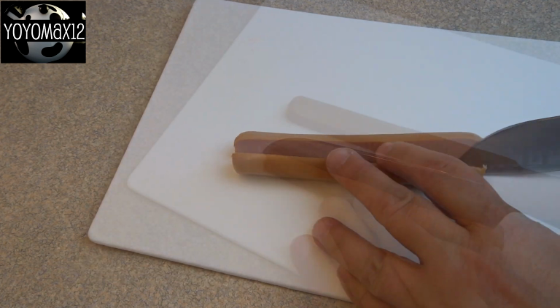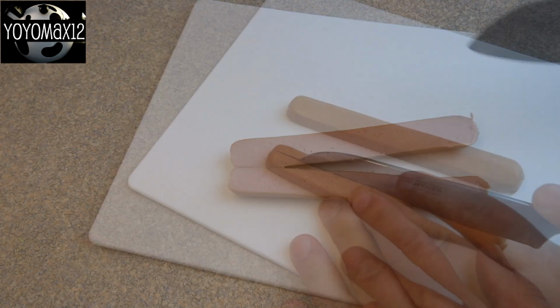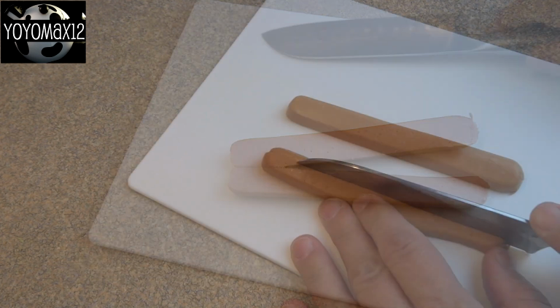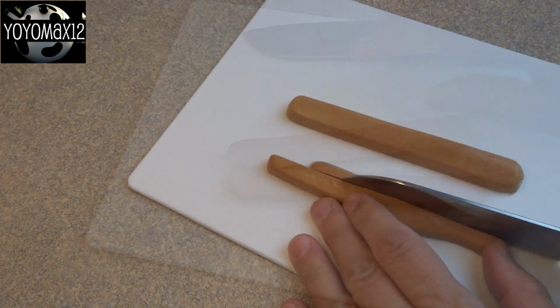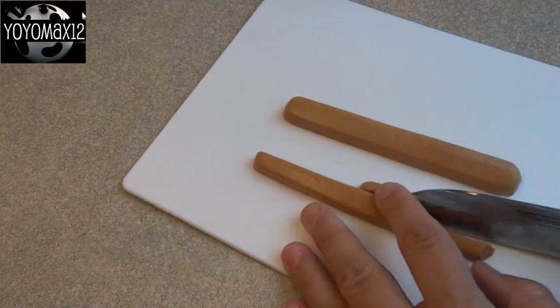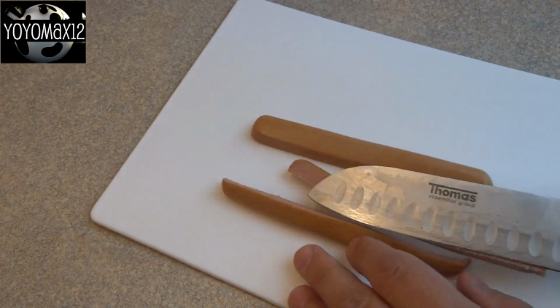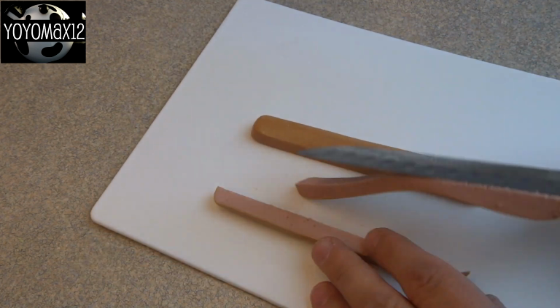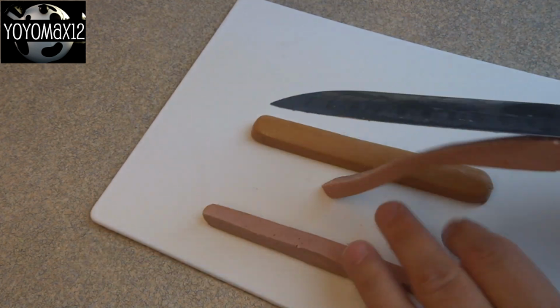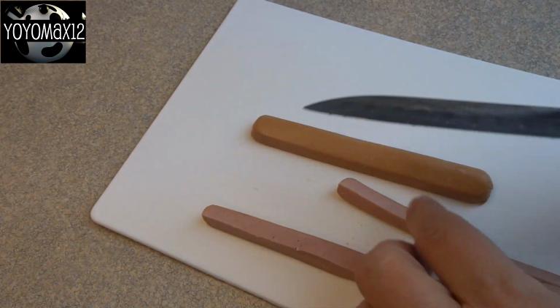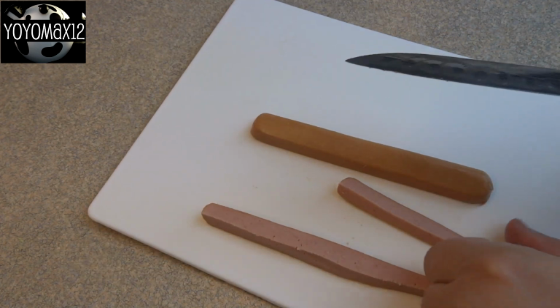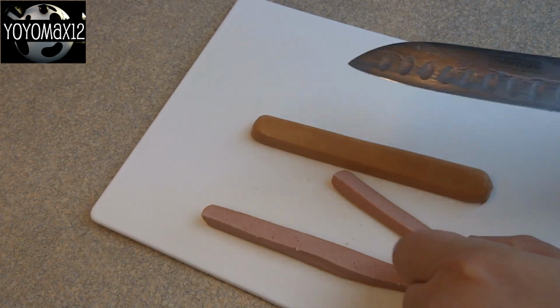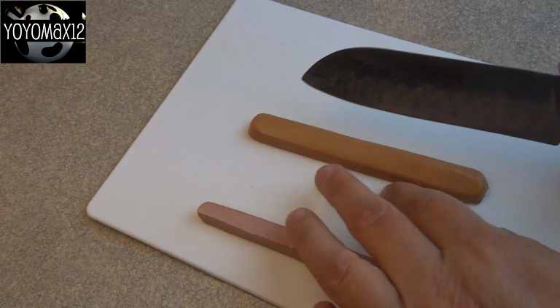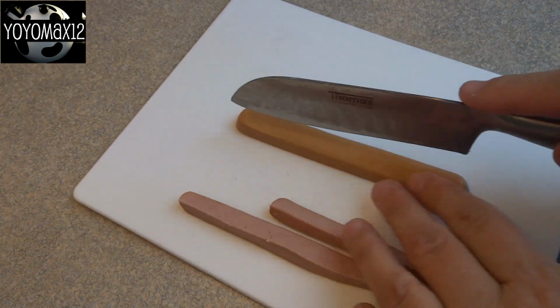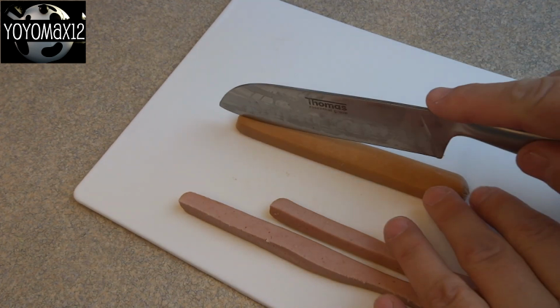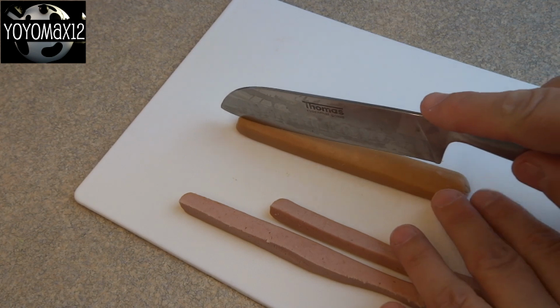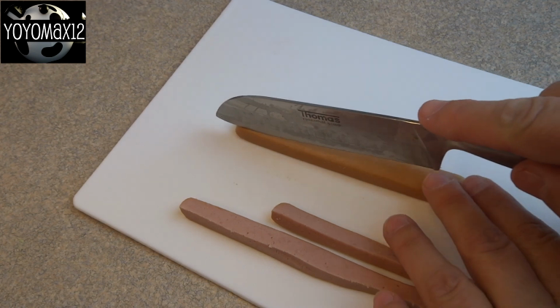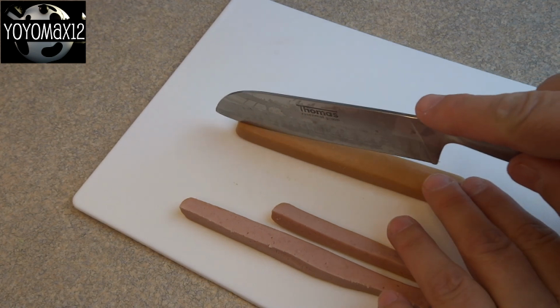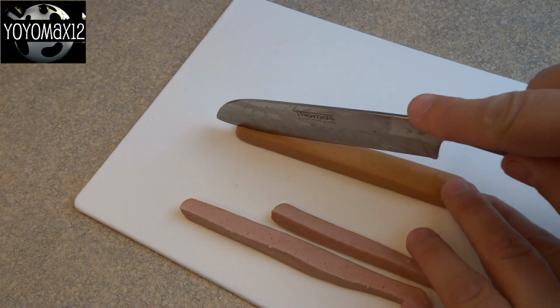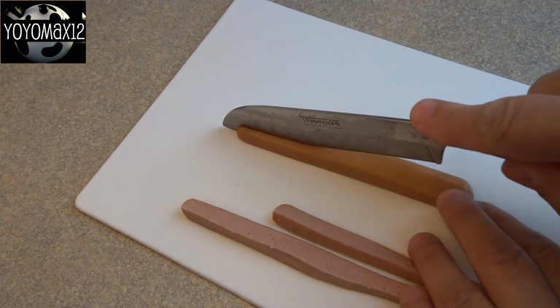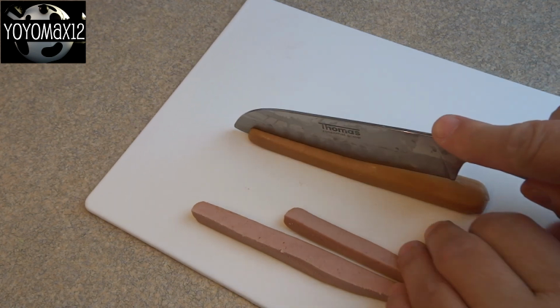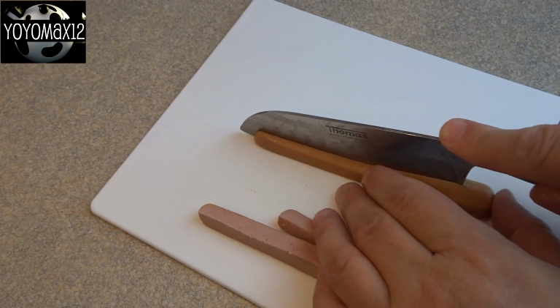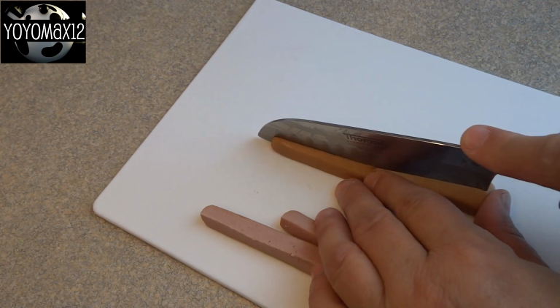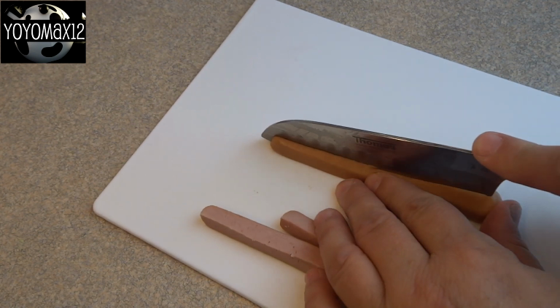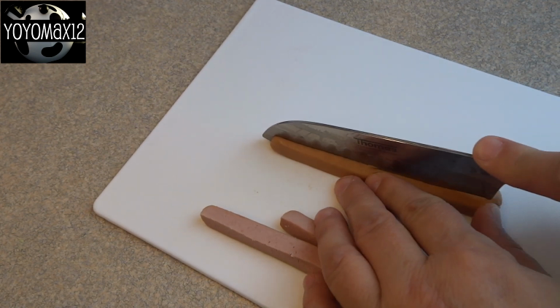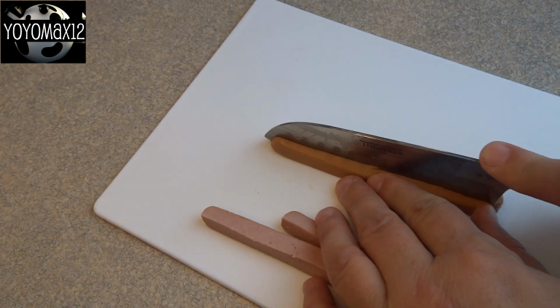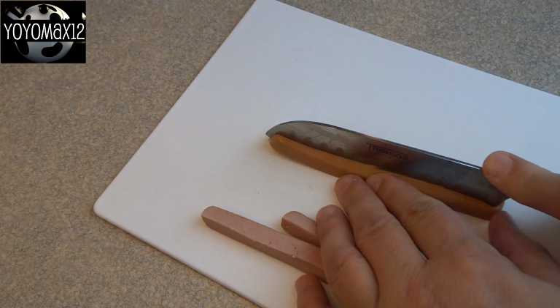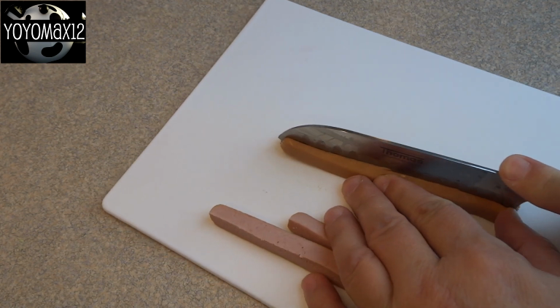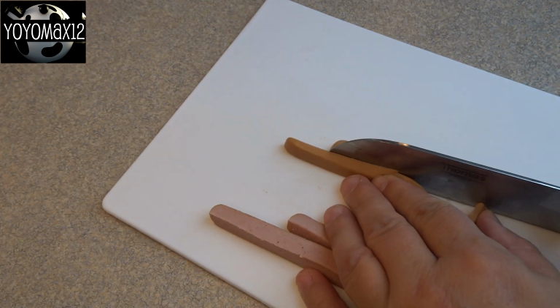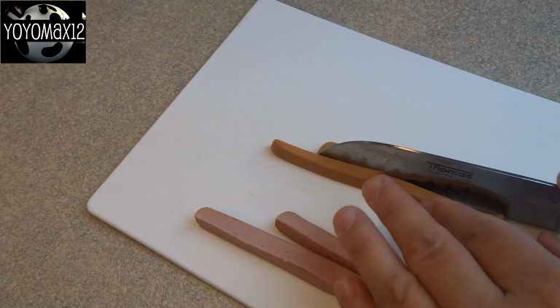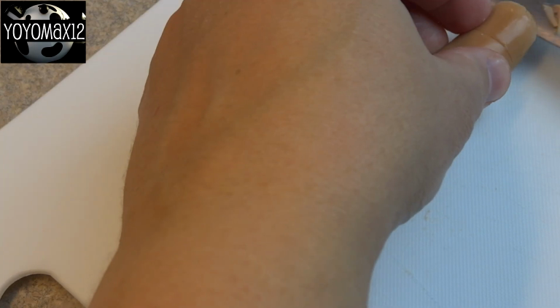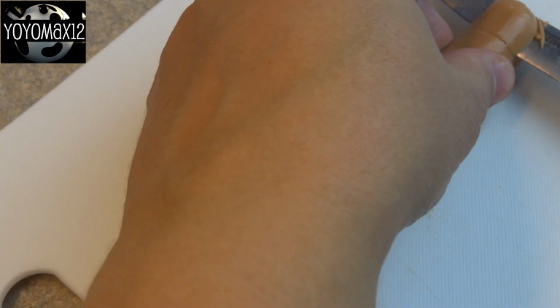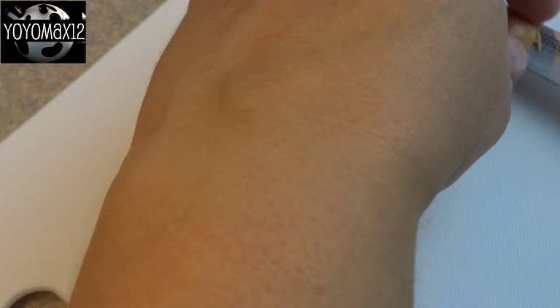The first one is worm burgers. Take your hot dog that's uncooked, slice it in half and then cut each of those halves into three long narrow strips.